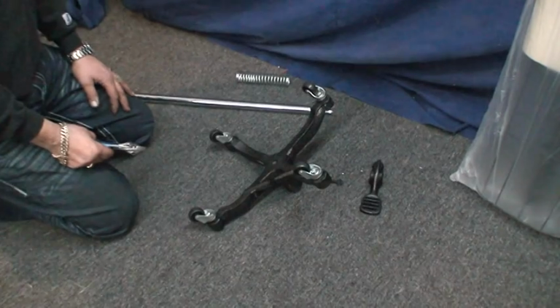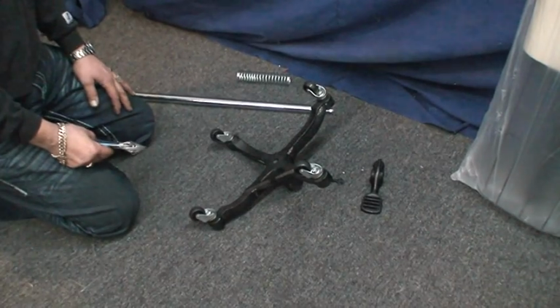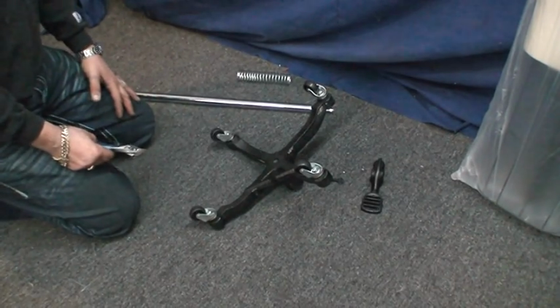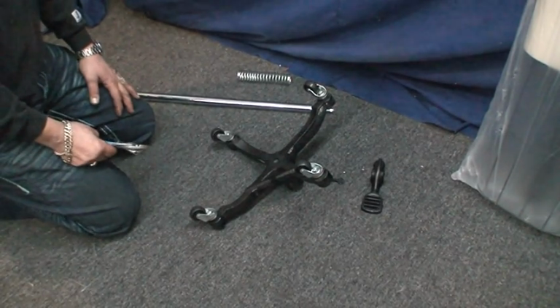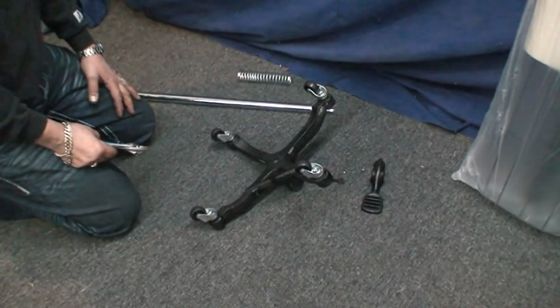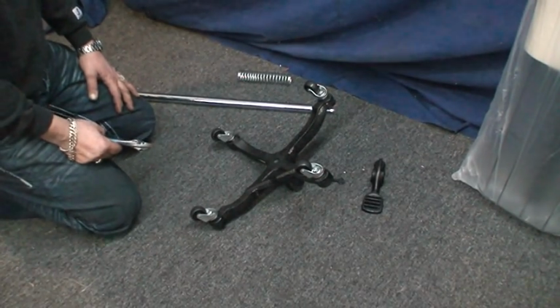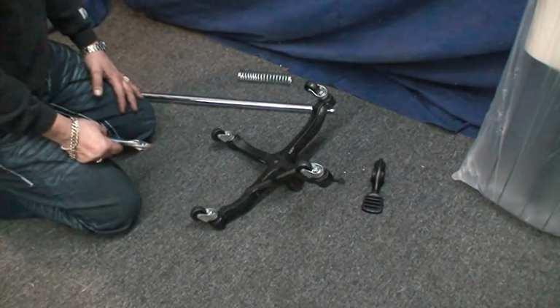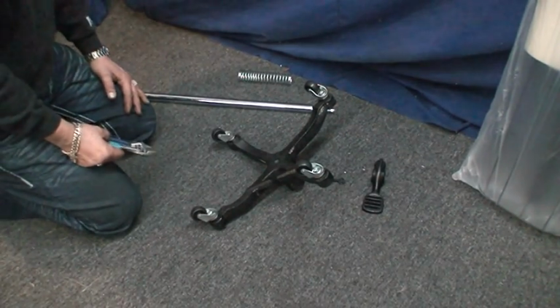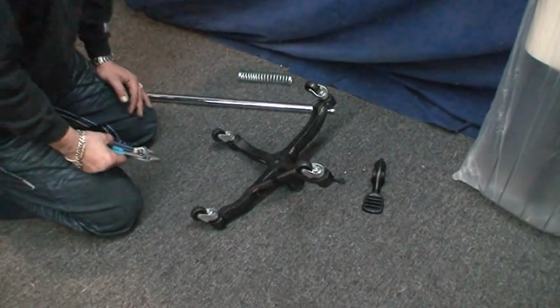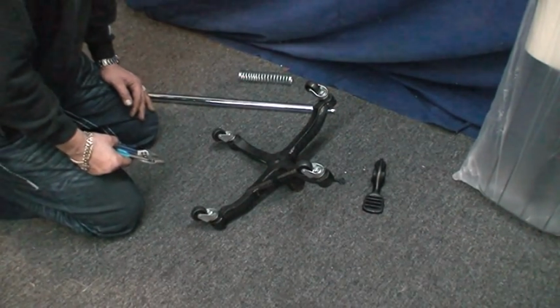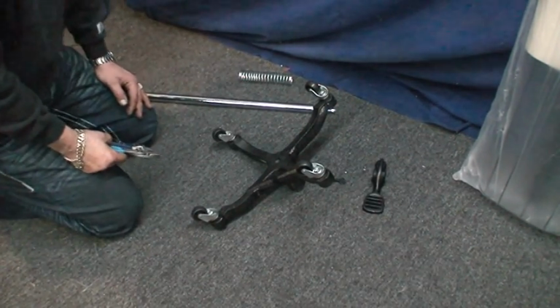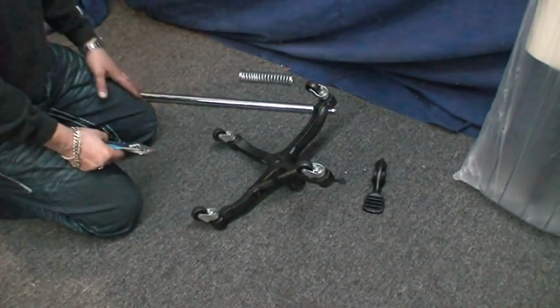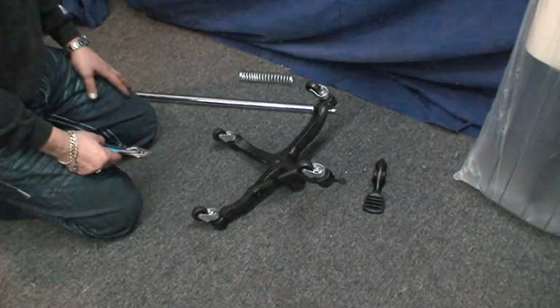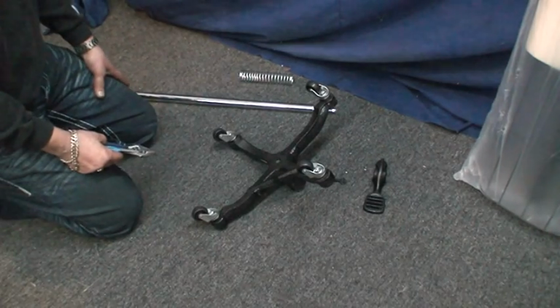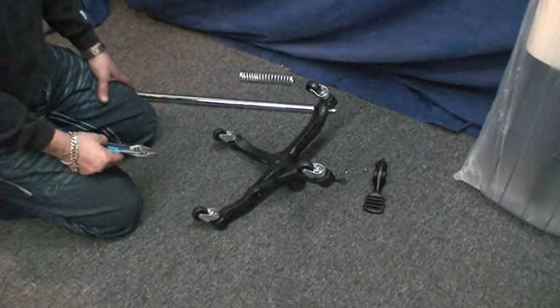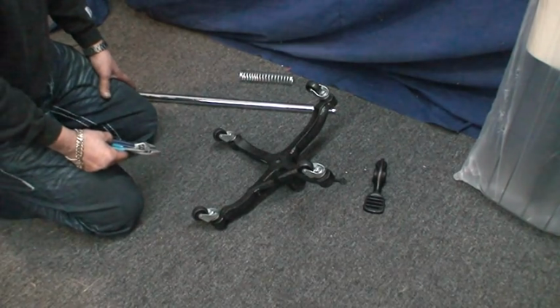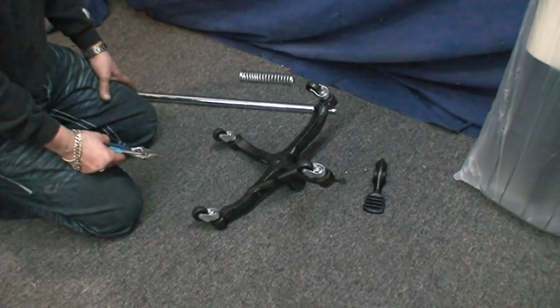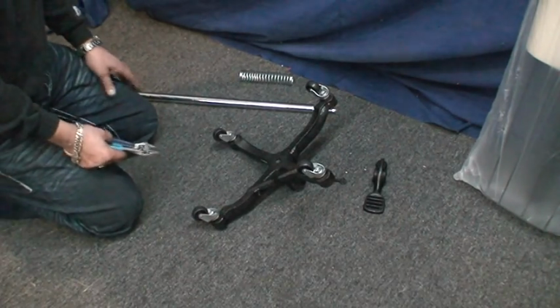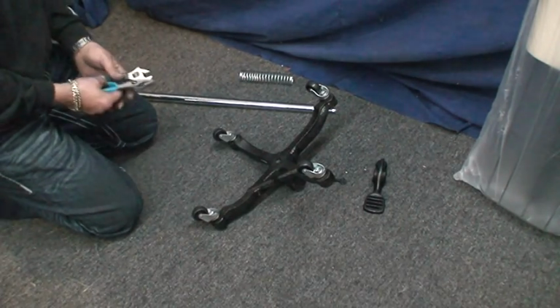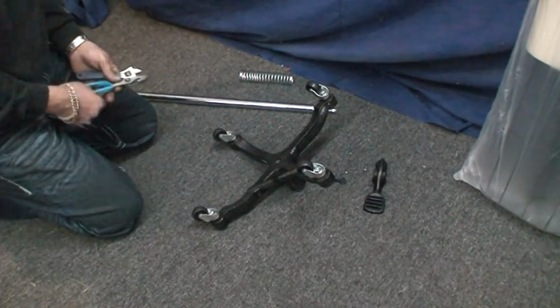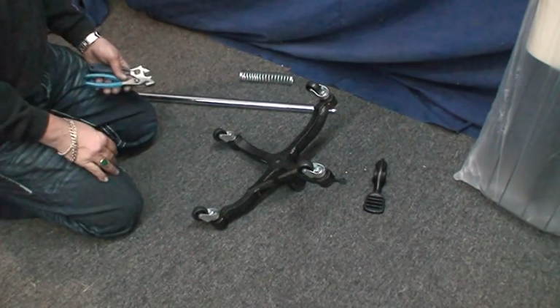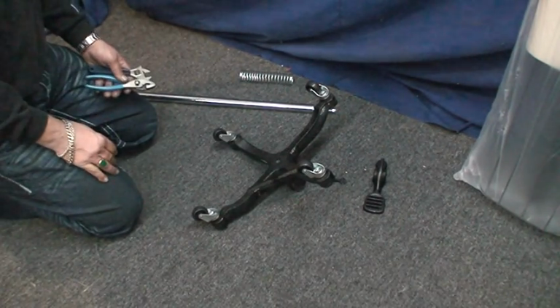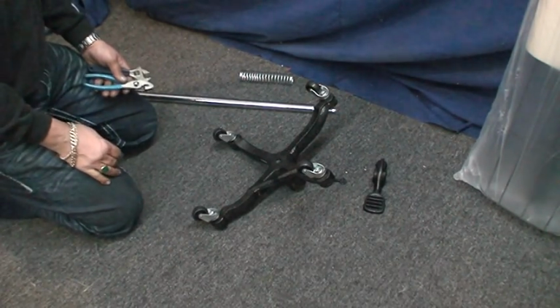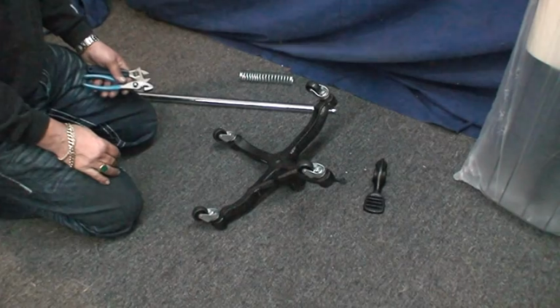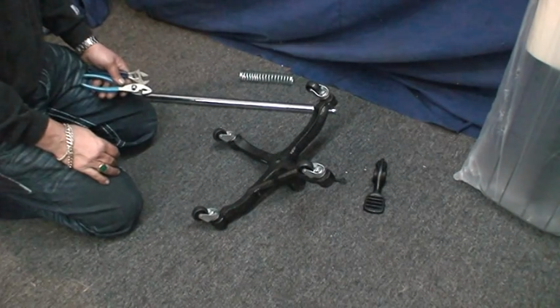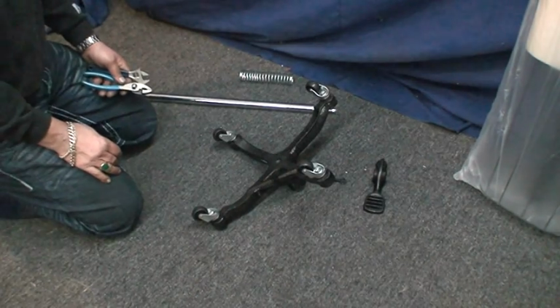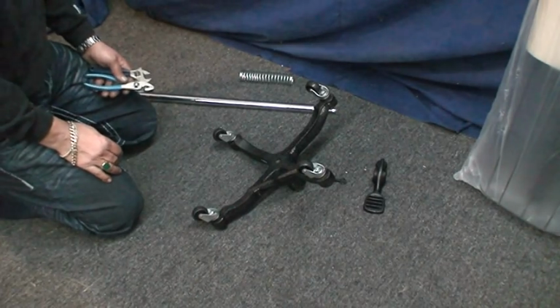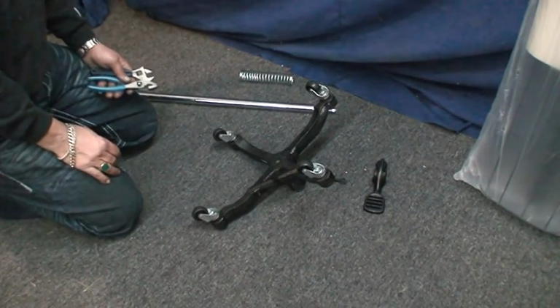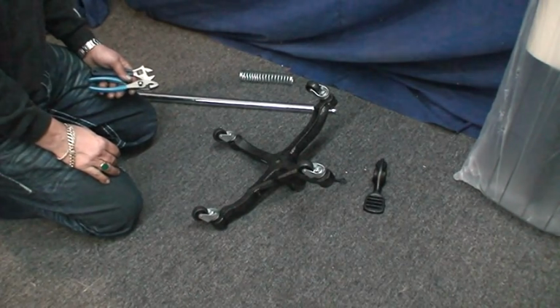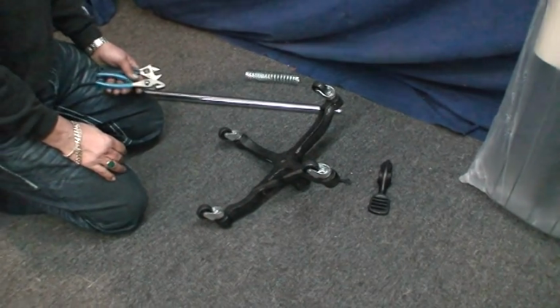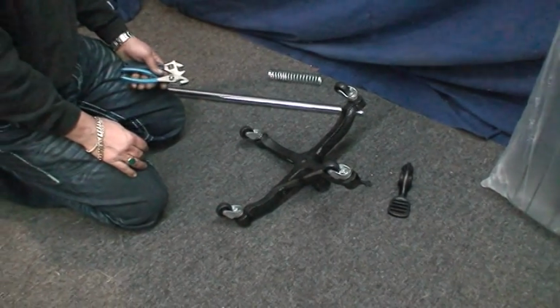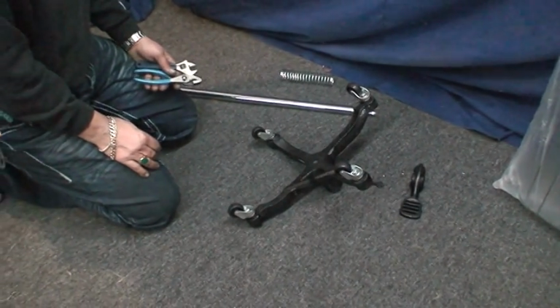Welcome to Atlas Levy Sewing Machine Company. We are at www.adlaslevy.com if you'd like to visit us. We're going to demonstrate to you how to put together a mannequin, which is called a family dress form.